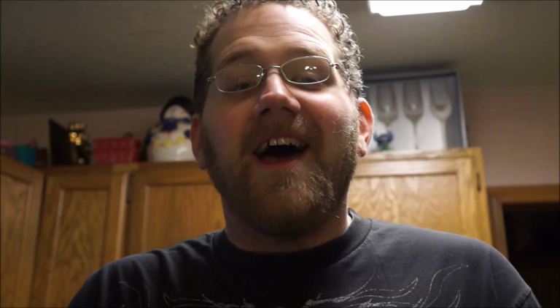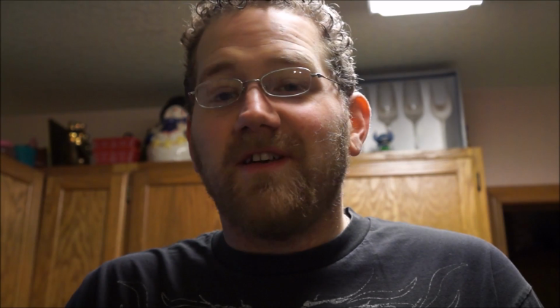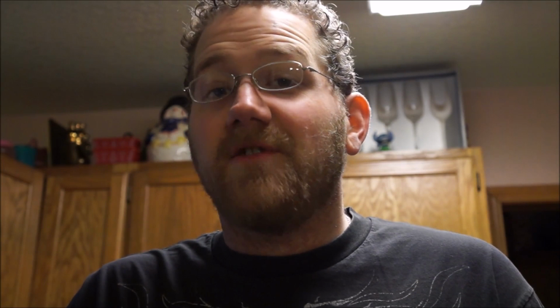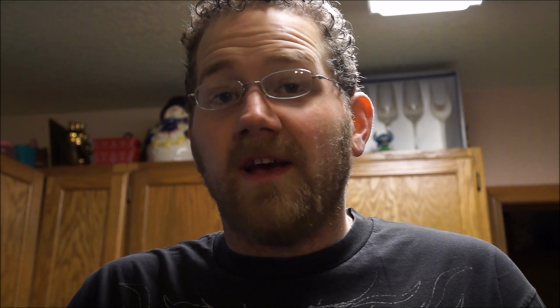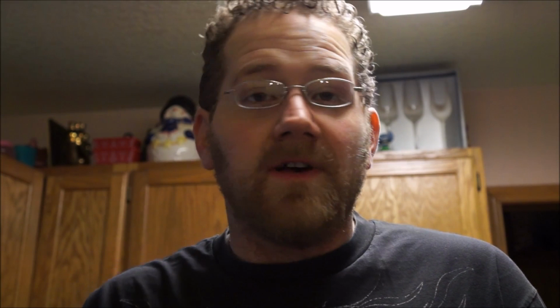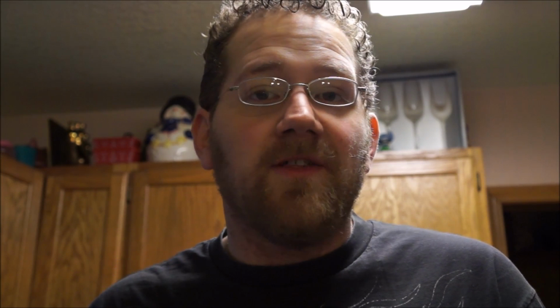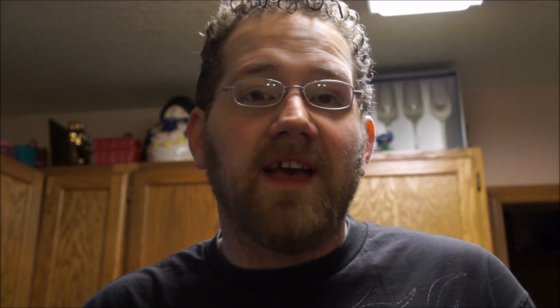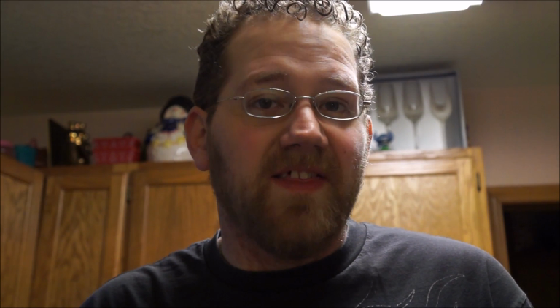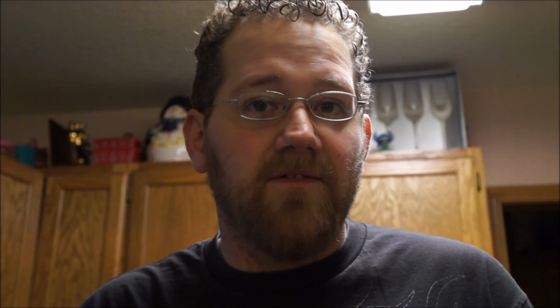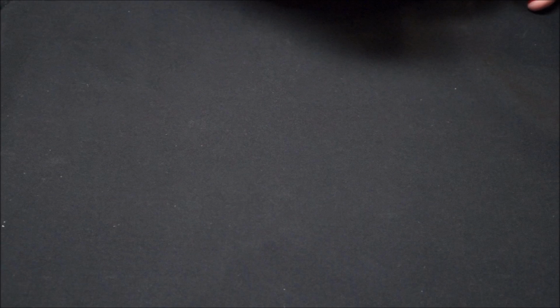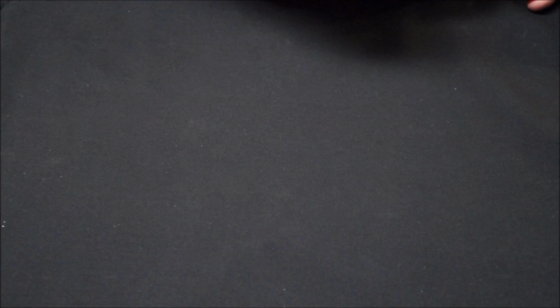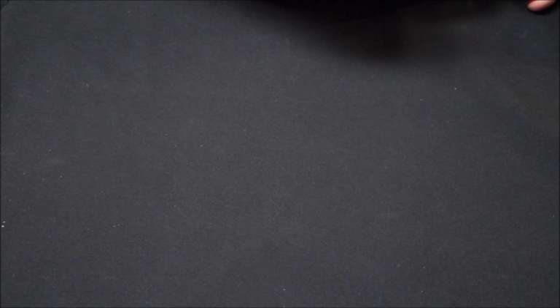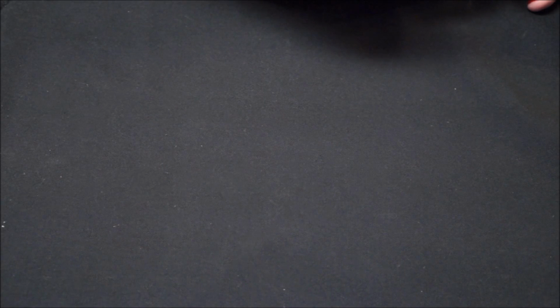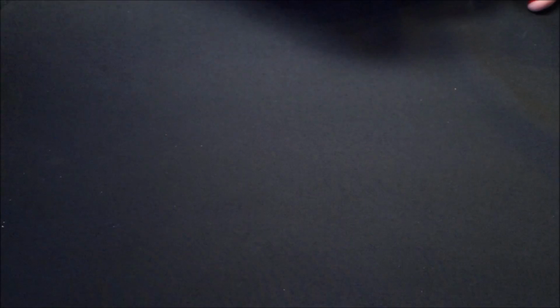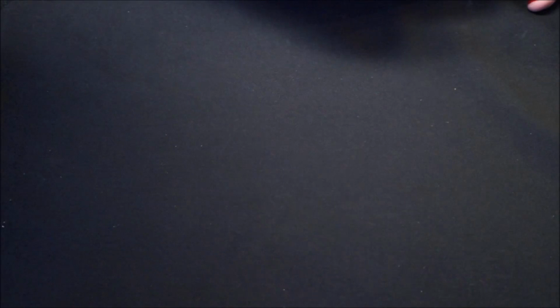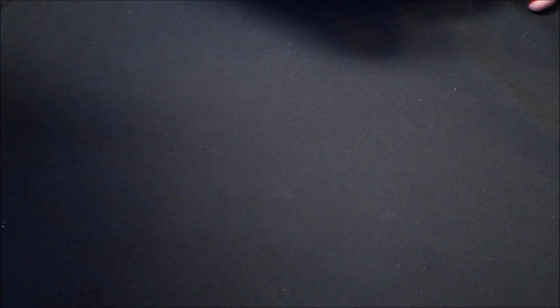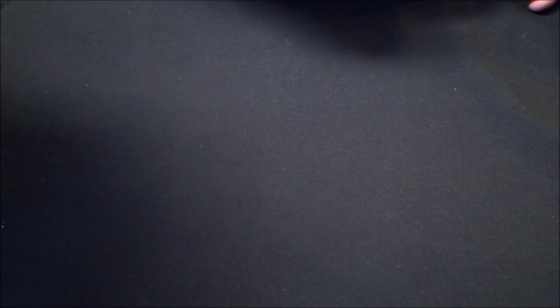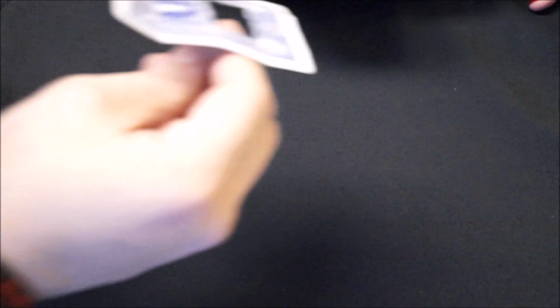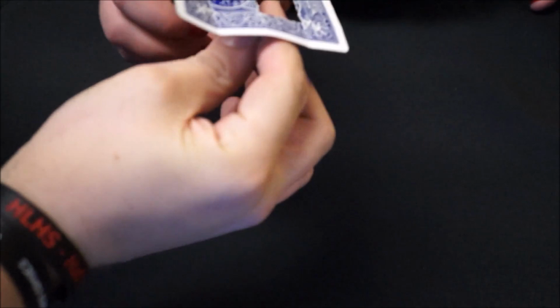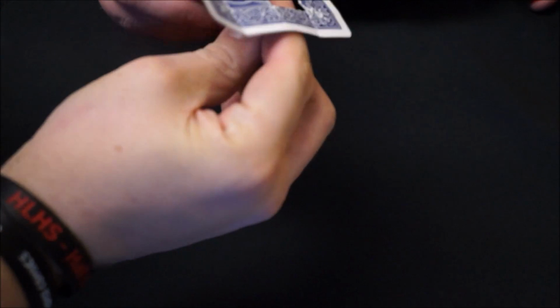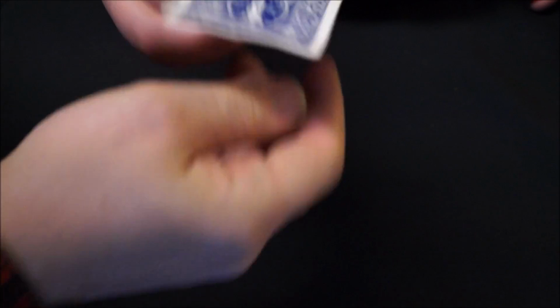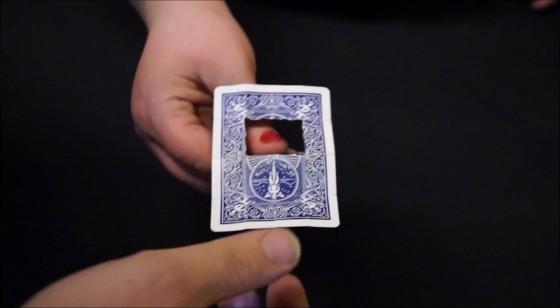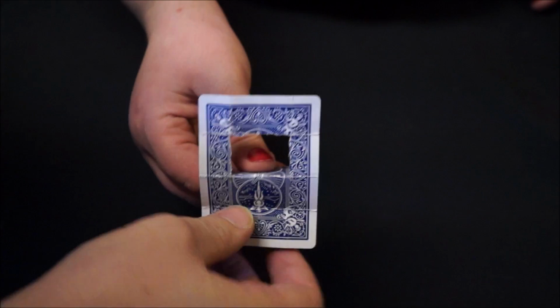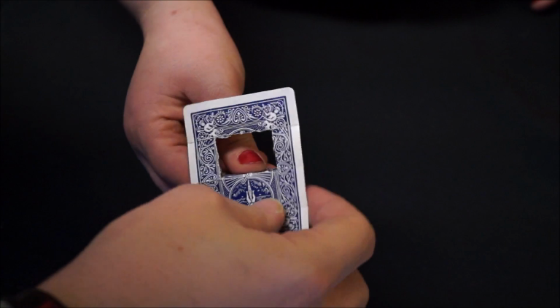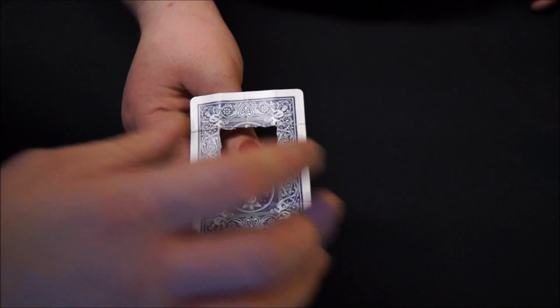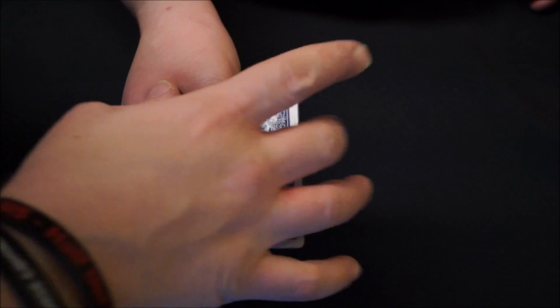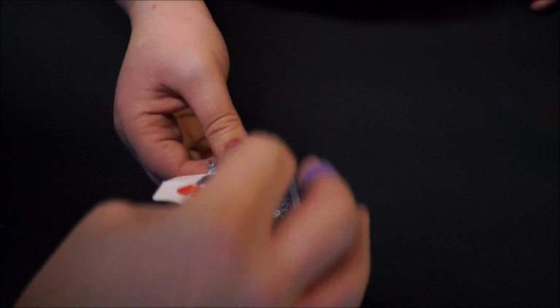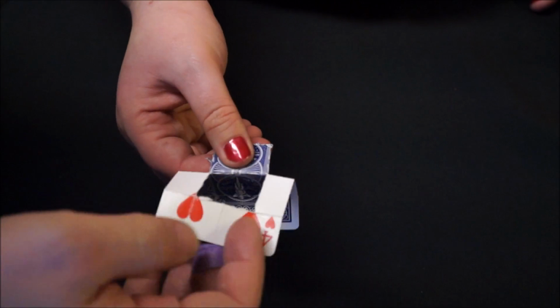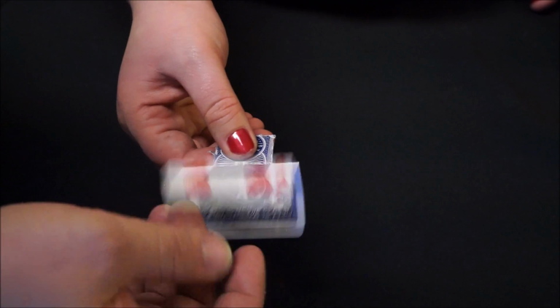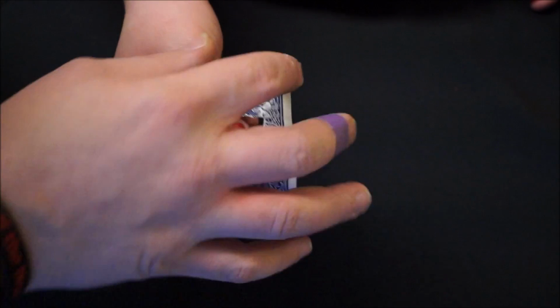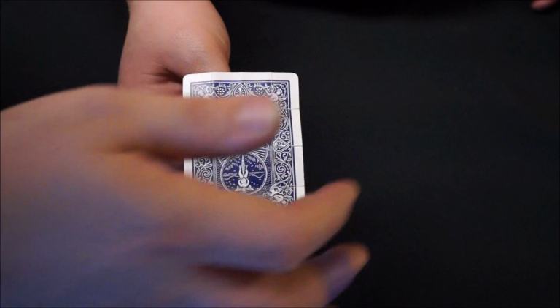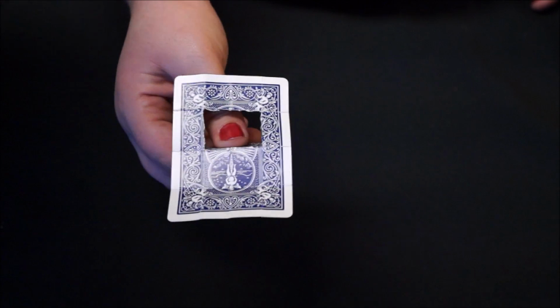I originally learned this trick from Scam School, and I'll show you the presentation that they gave. So here's how the sad joker trick was originally presented. Hold on to this. I have a very ordinary — you can't inspect it — very ordinary four of hearts looking down at the ground.